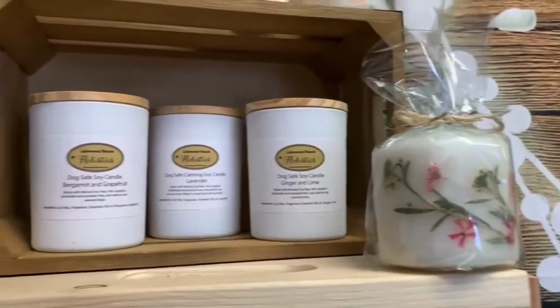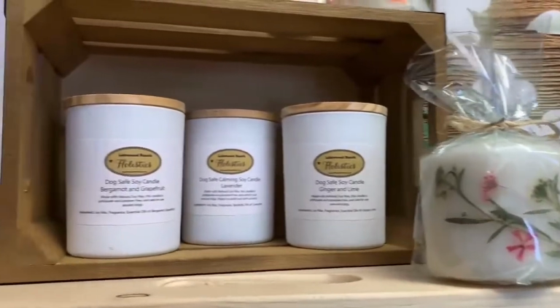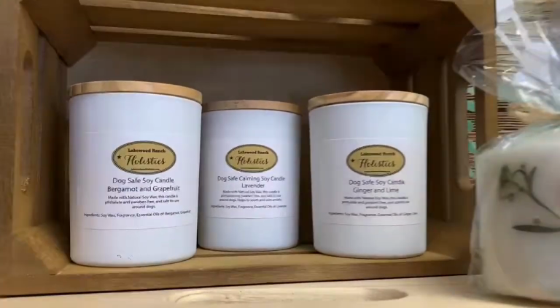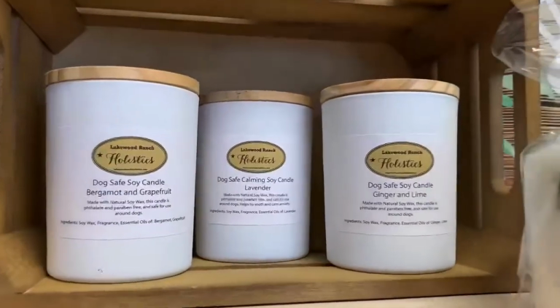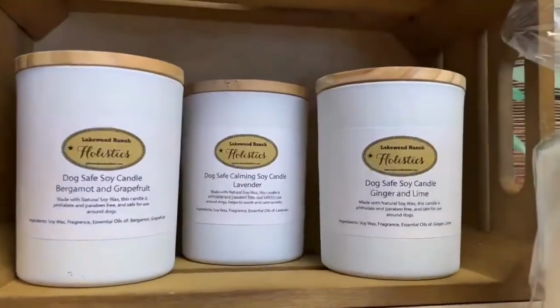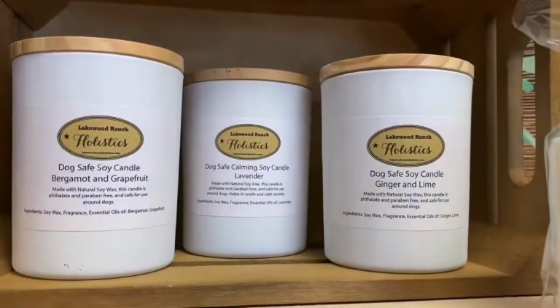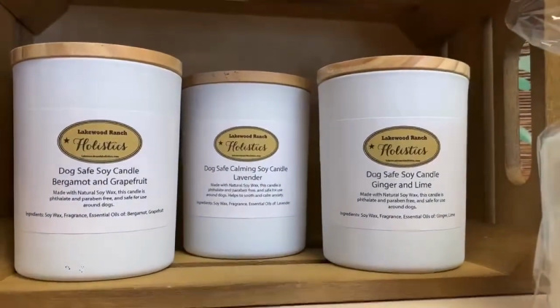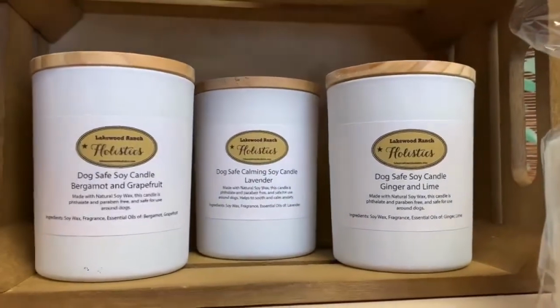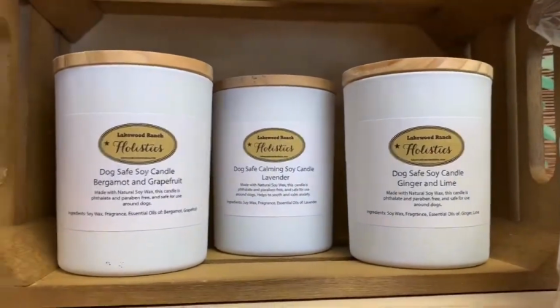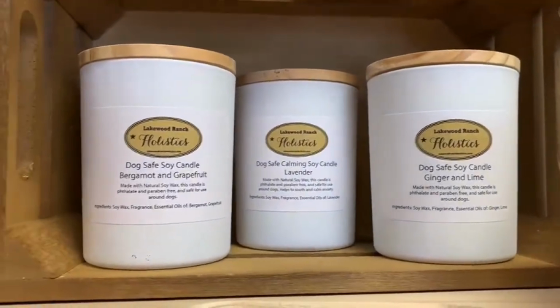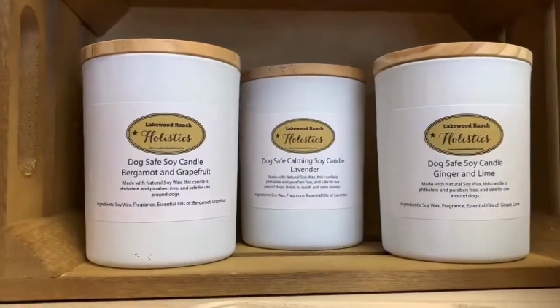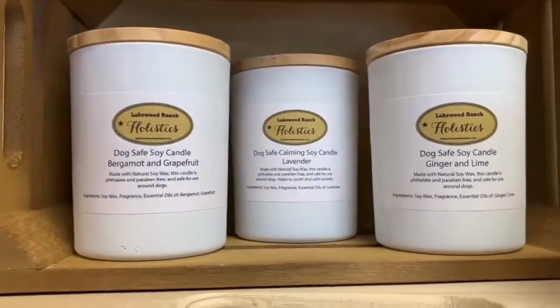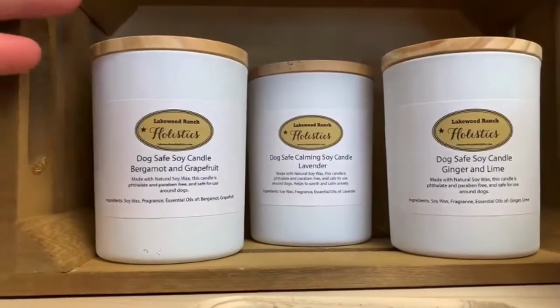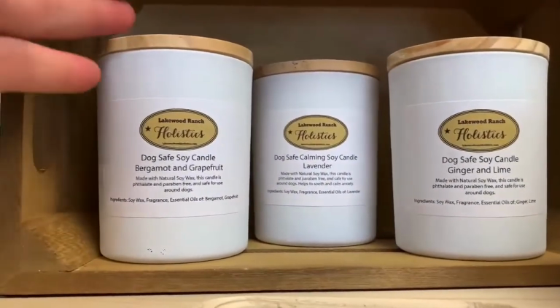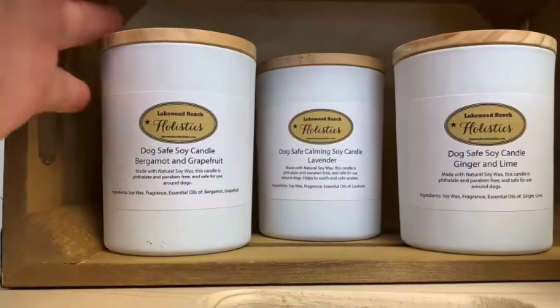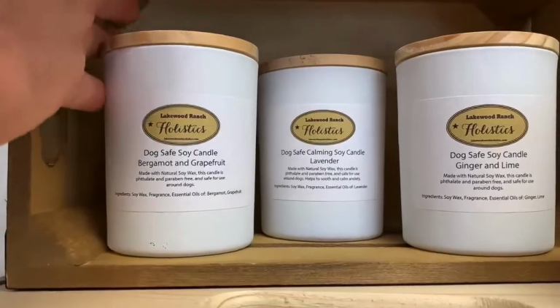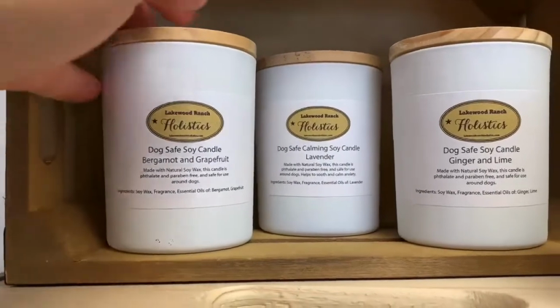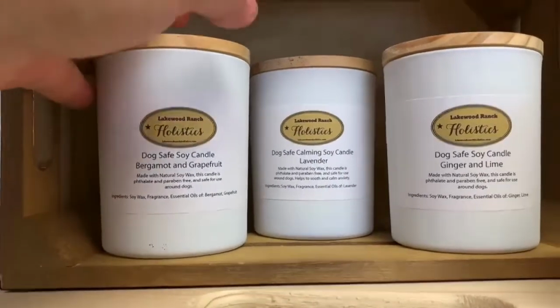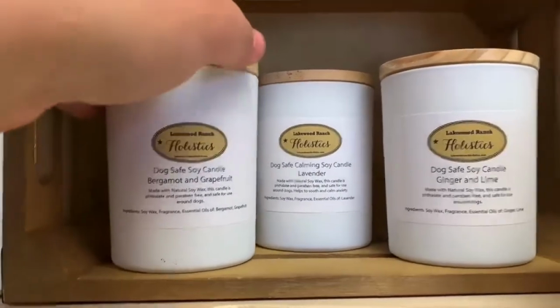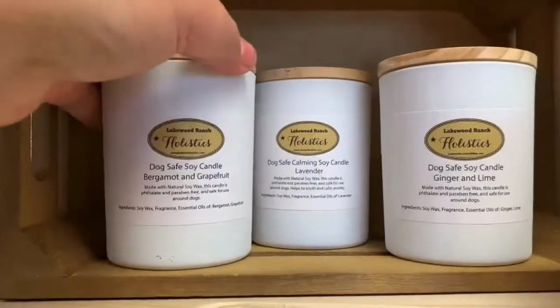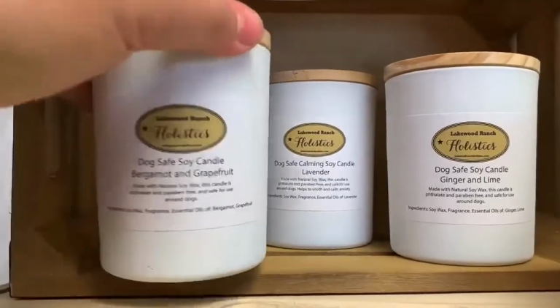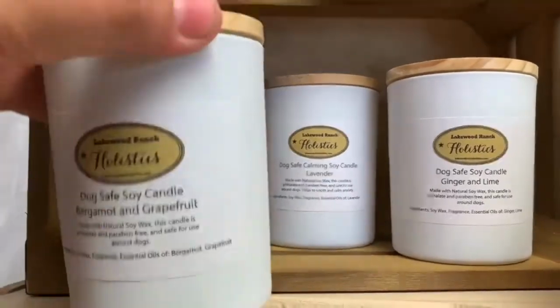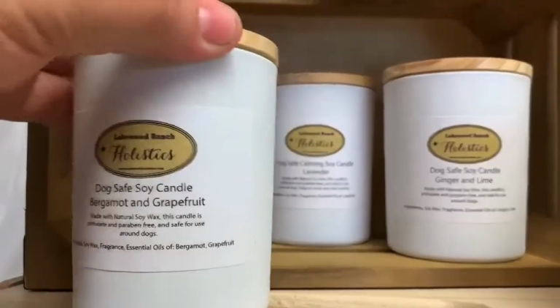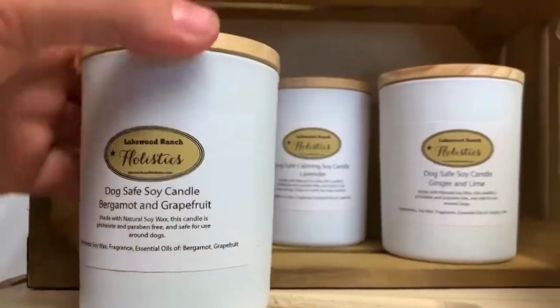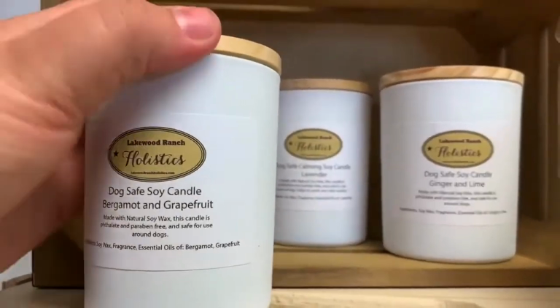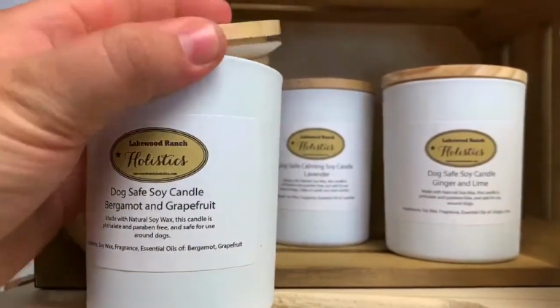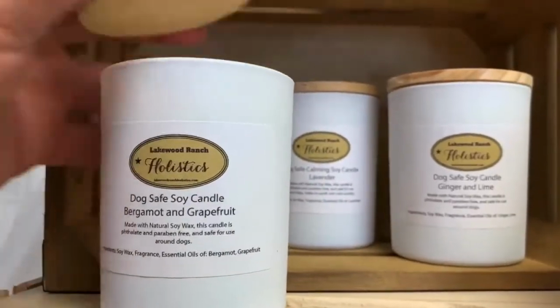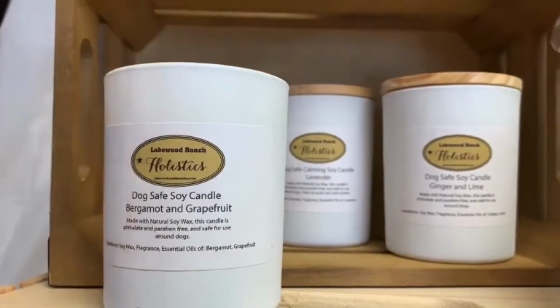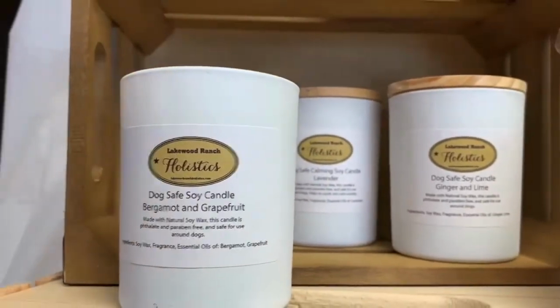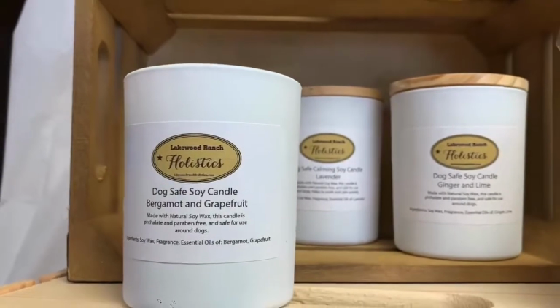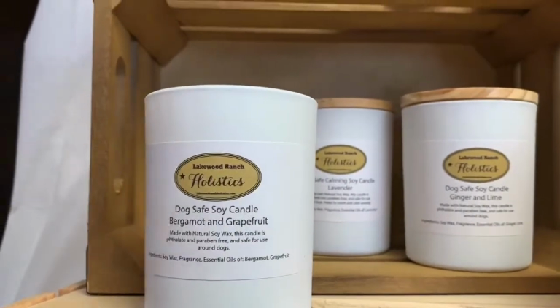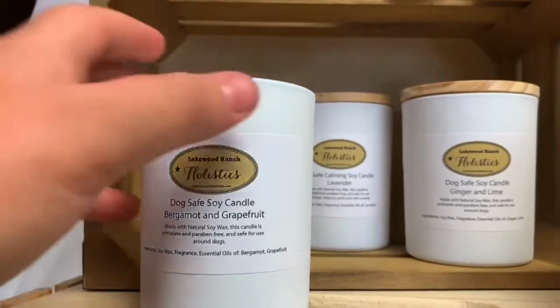Next is our soy wax container candles, available in bergamot and grapefruit, calming lavender, and lime and ginger. They are paraben and phthalate free and safe for dogs.